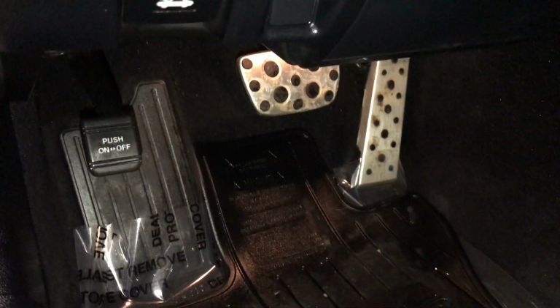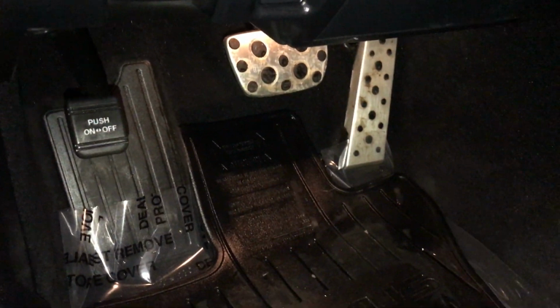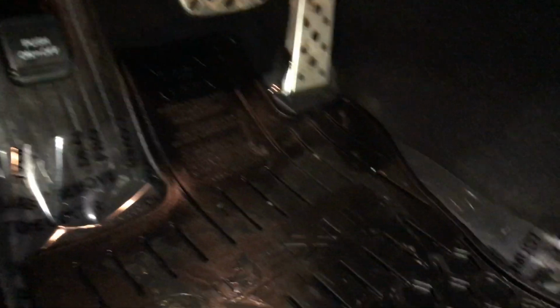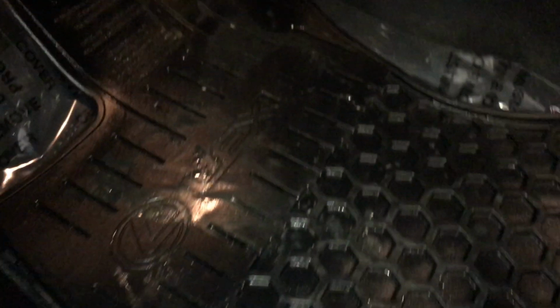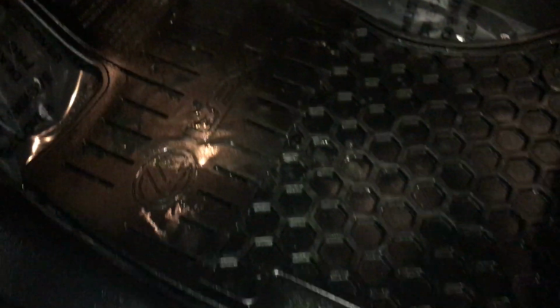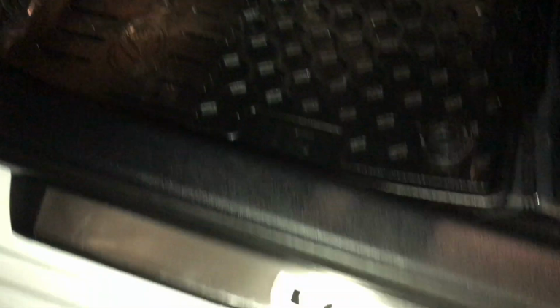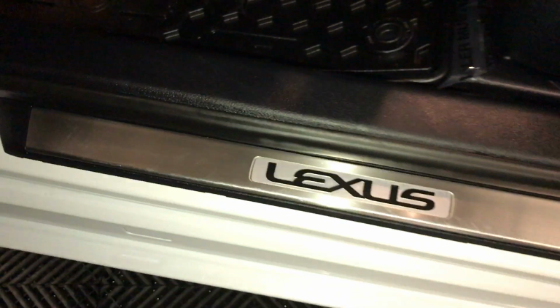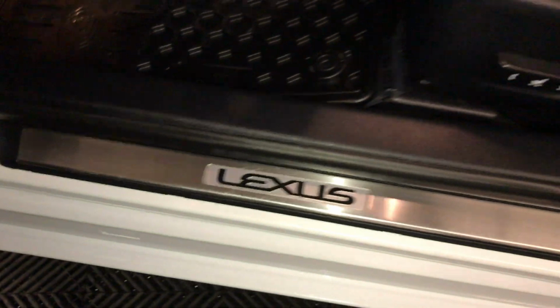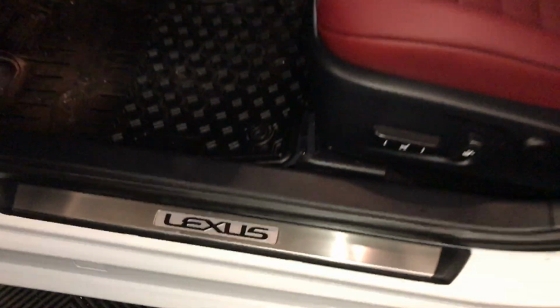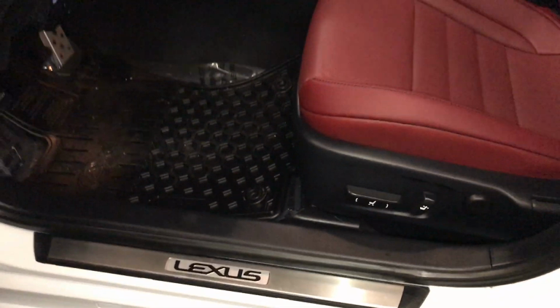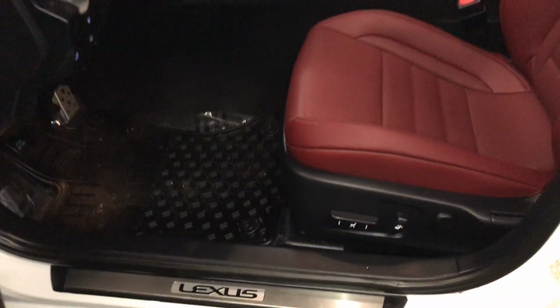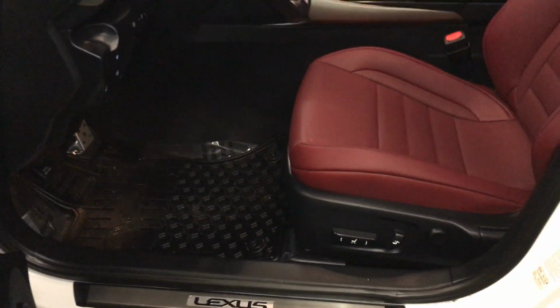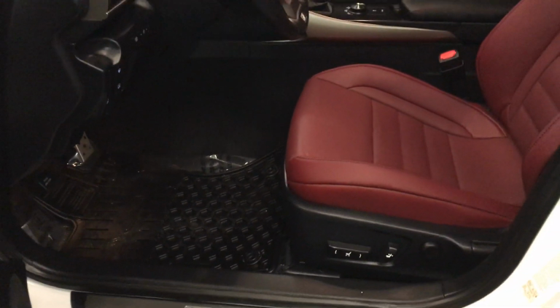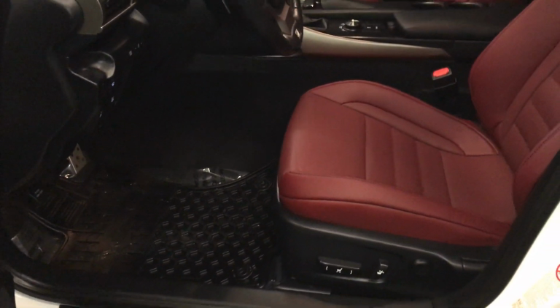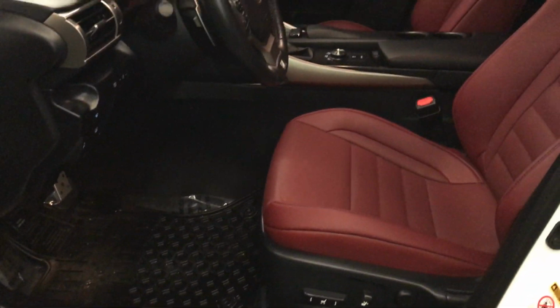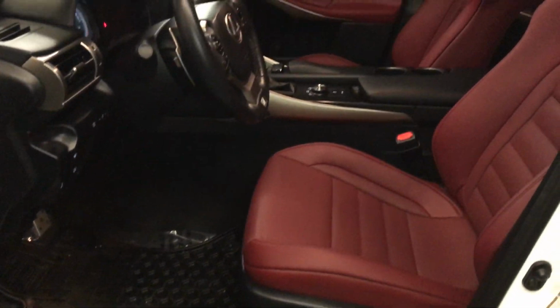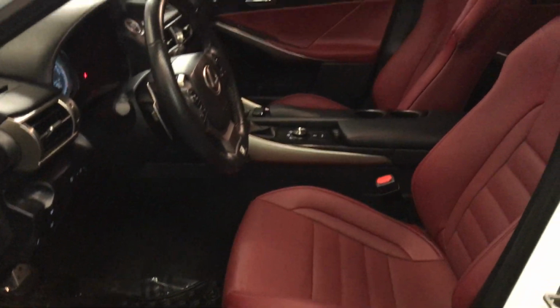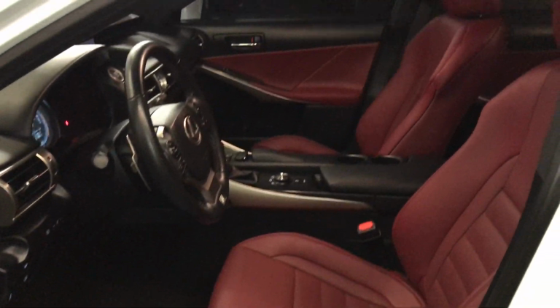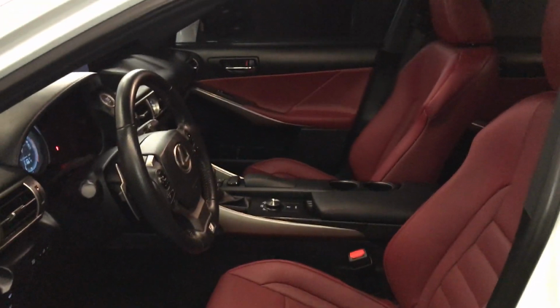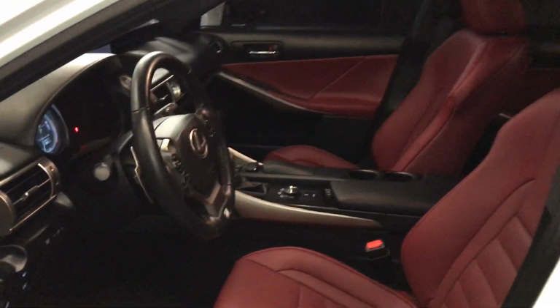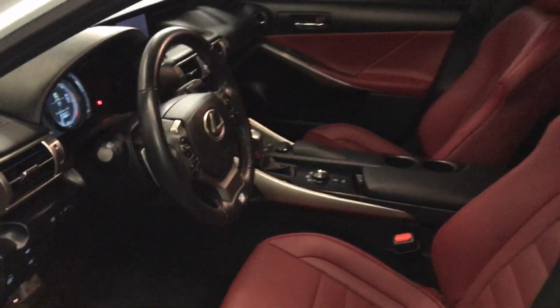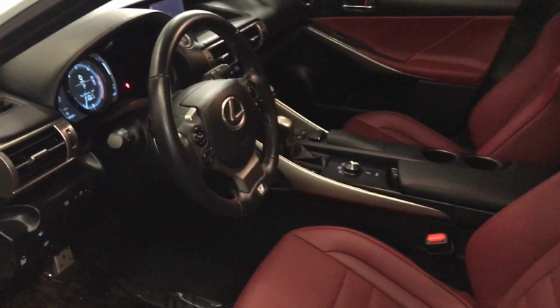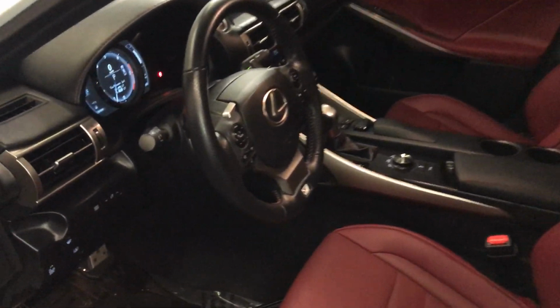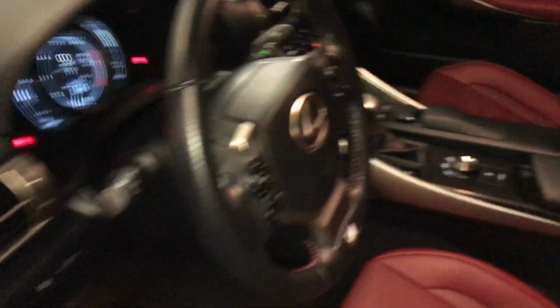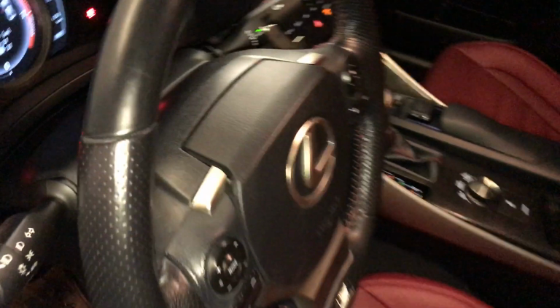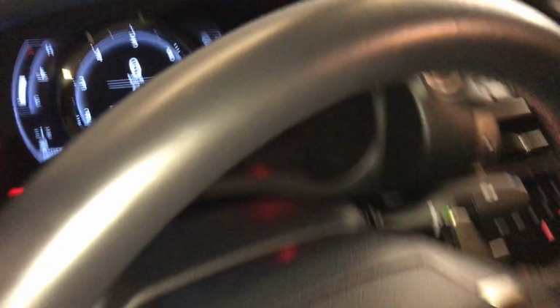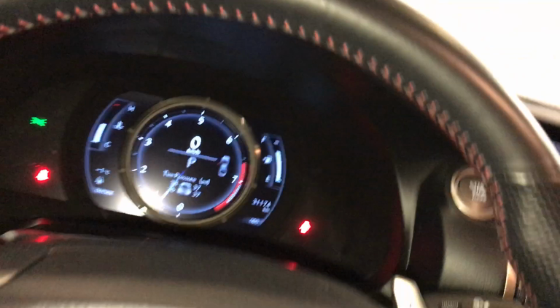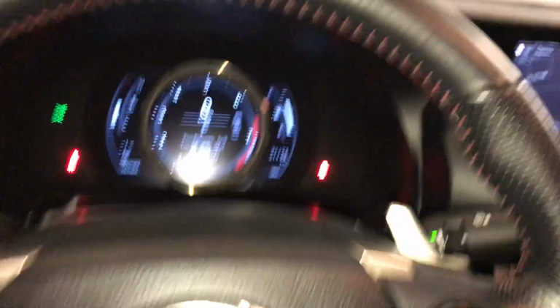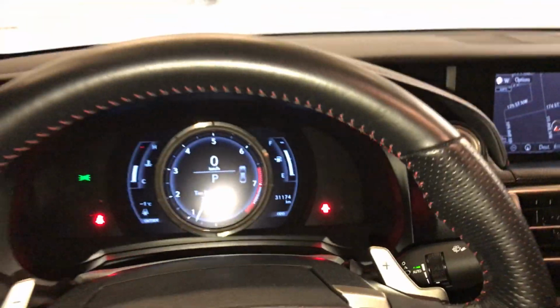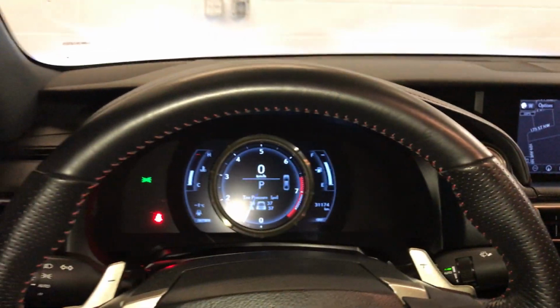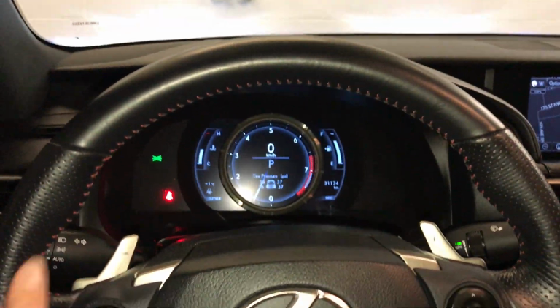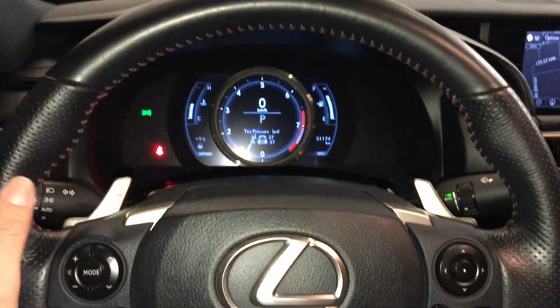Sport pedals, Lexus scuff plates, power adjustable front seats — driver has lumbar support. 10 airbags. Tilt and telescopic steering wheel, fully leather wrapped and heated.